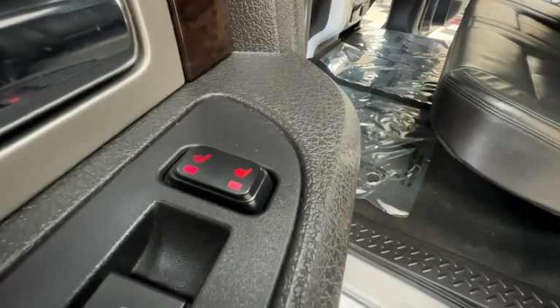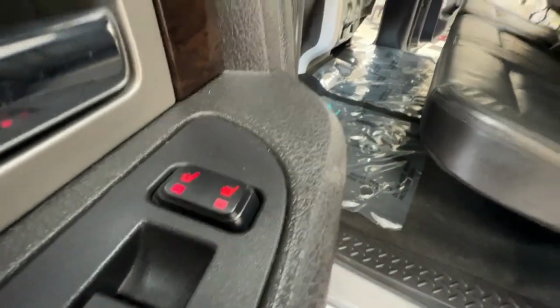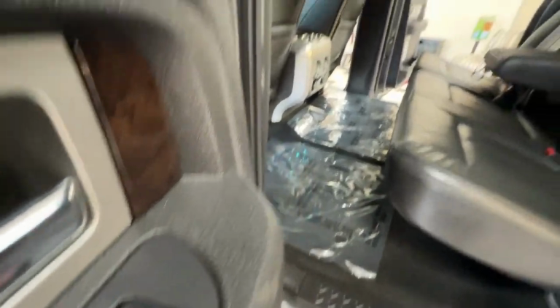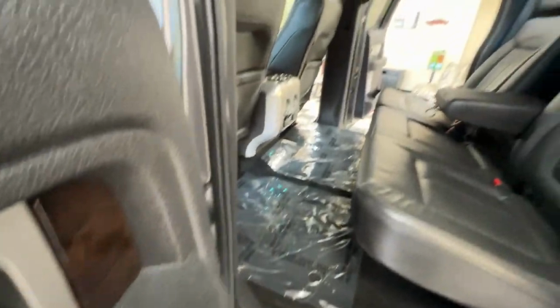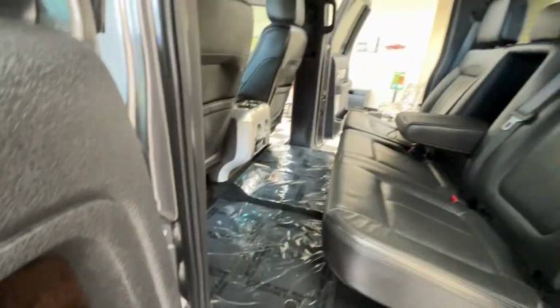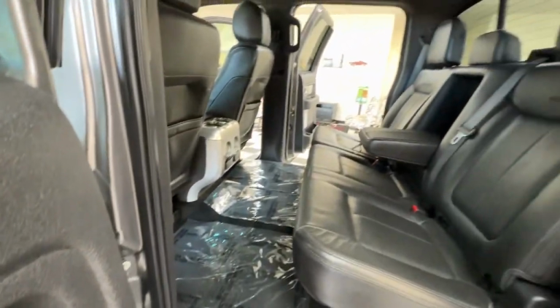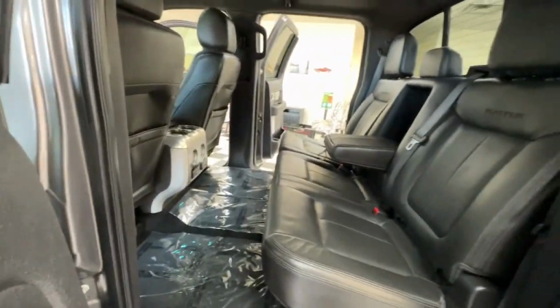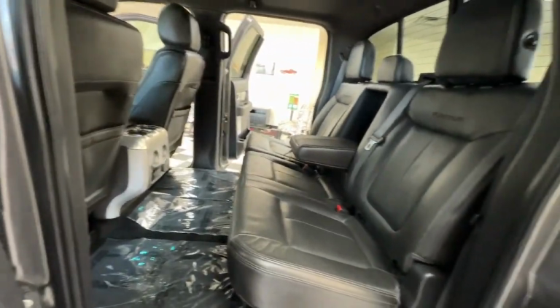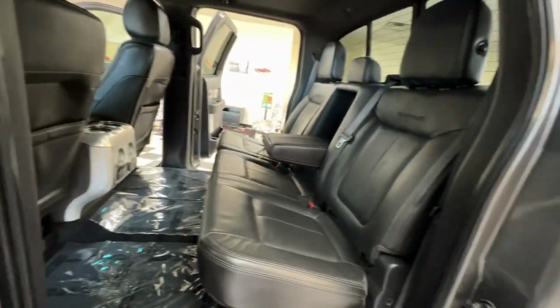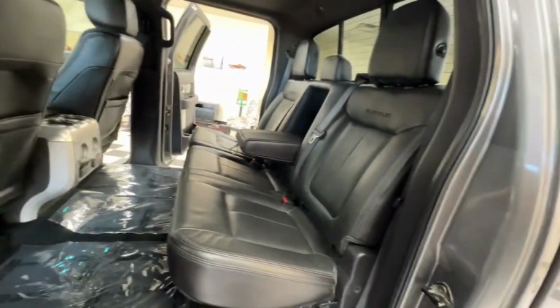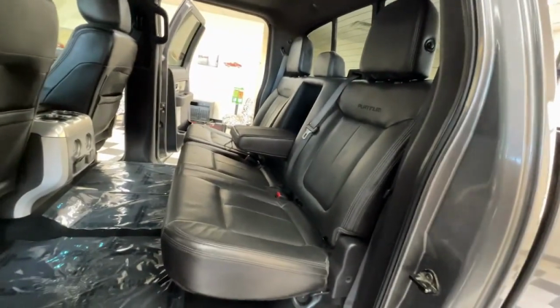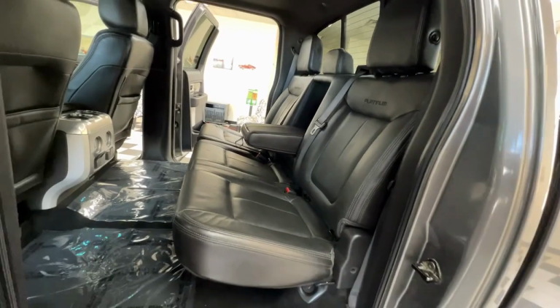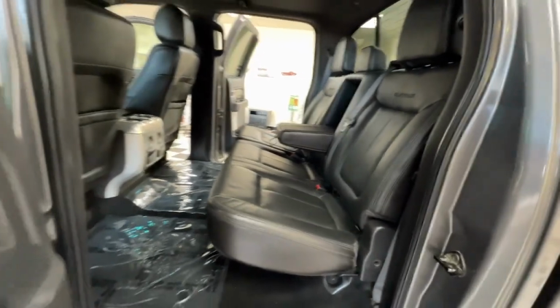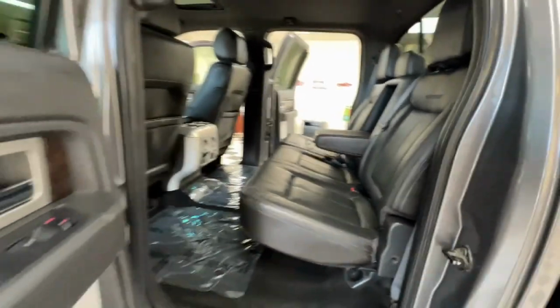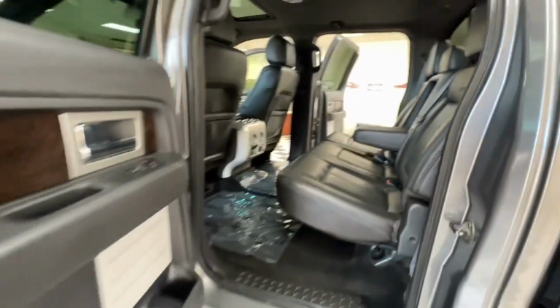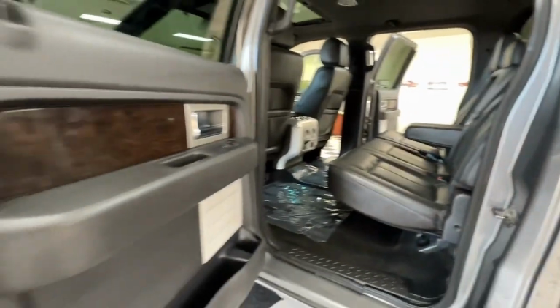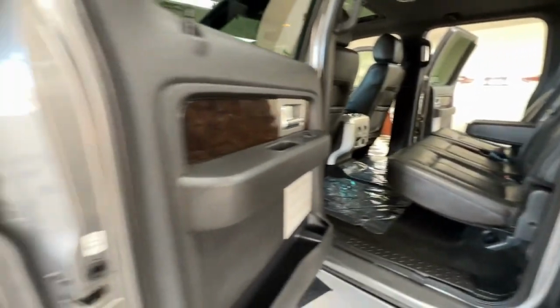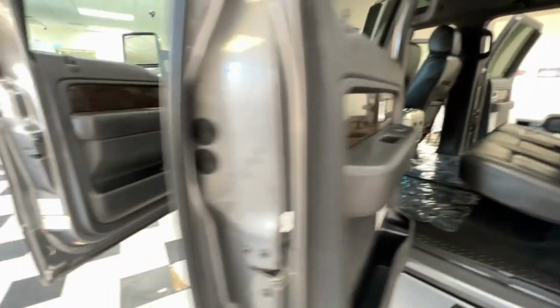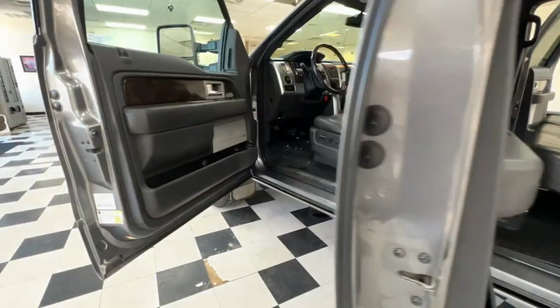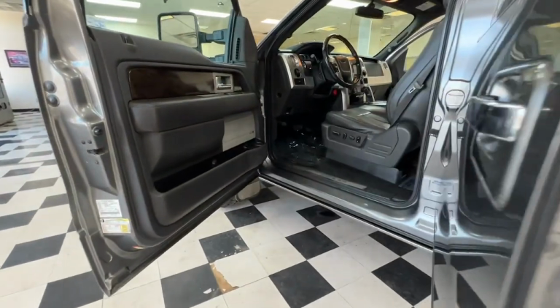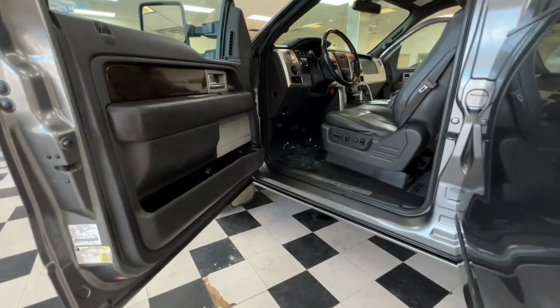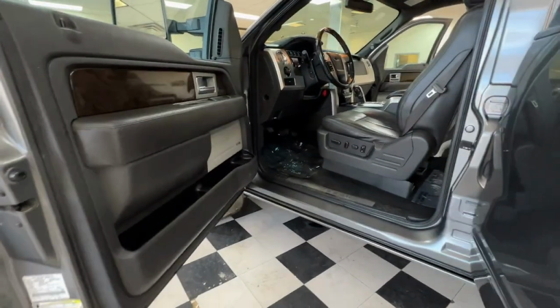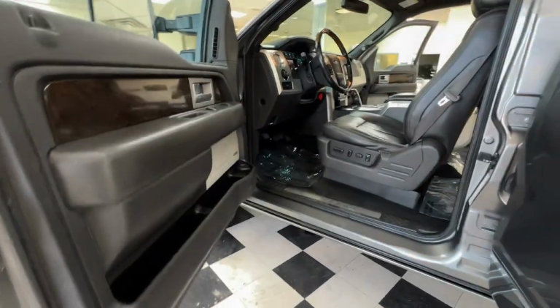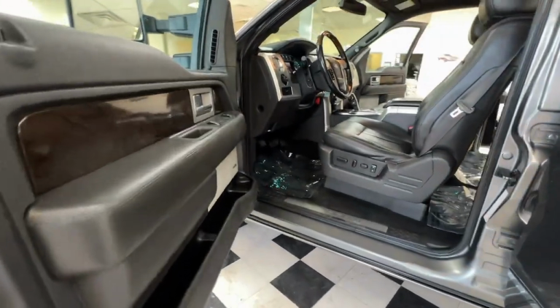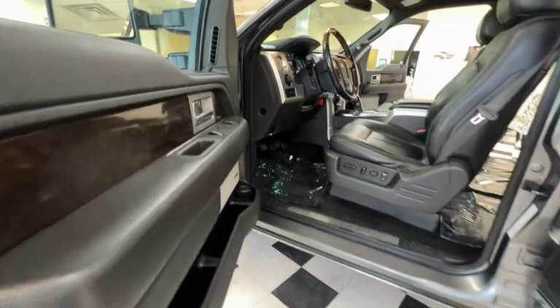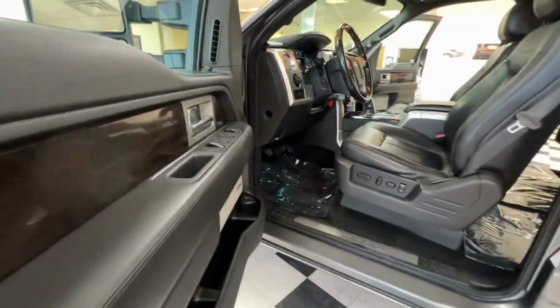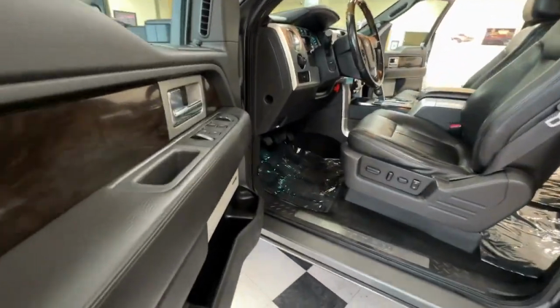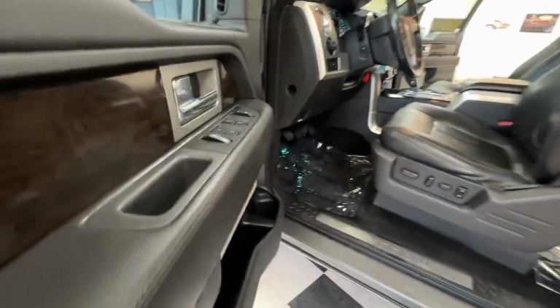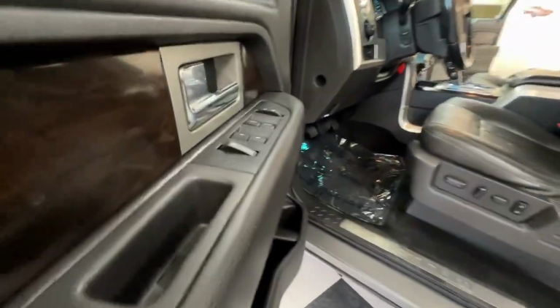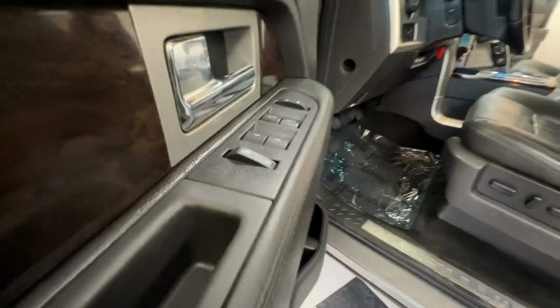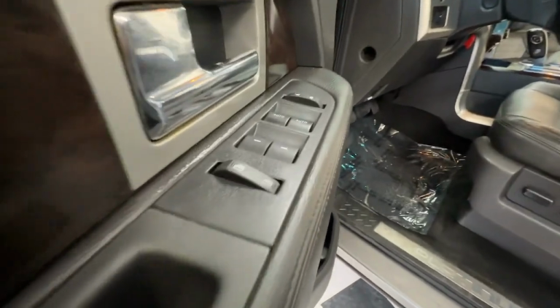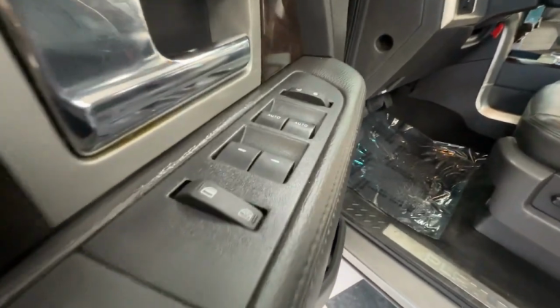Welcome to the F-150. This is my final test drive experience. We are staying at the F-150.